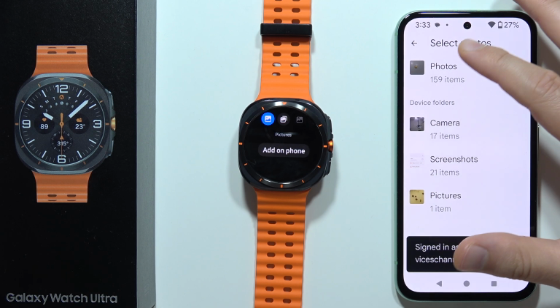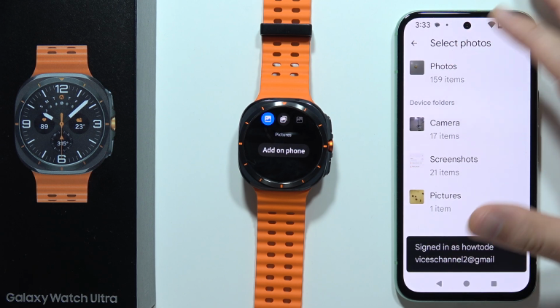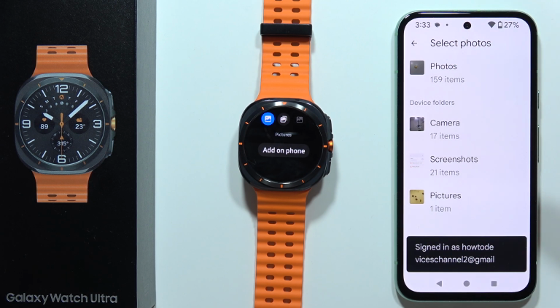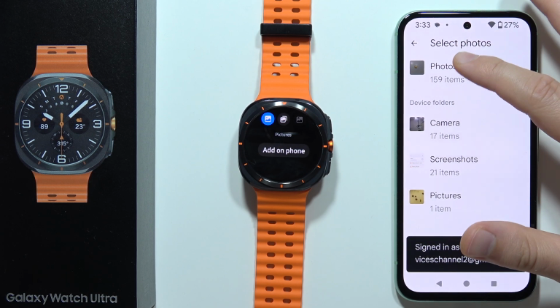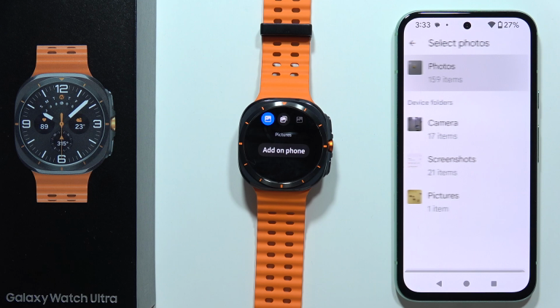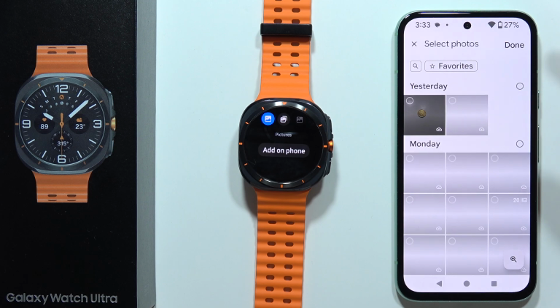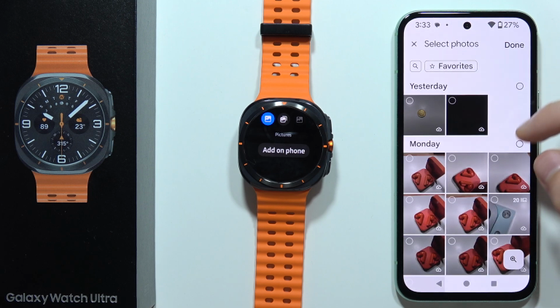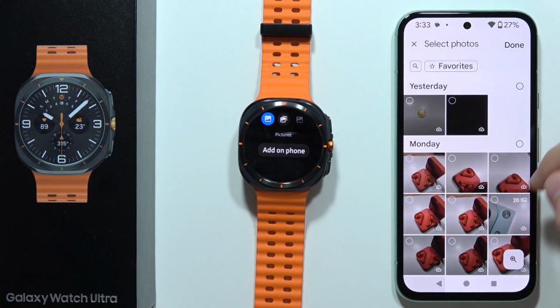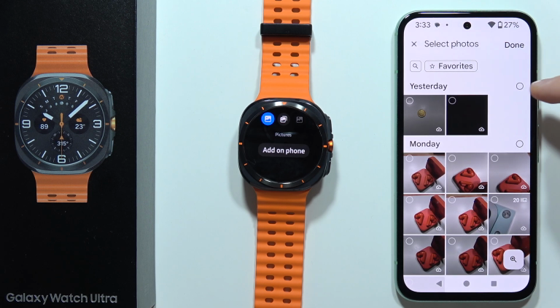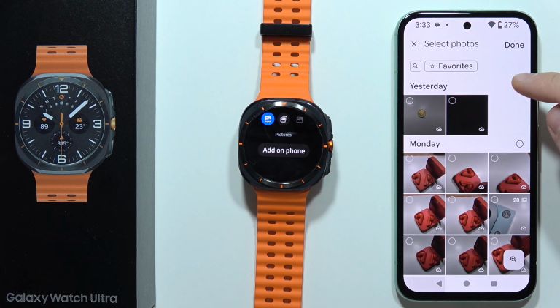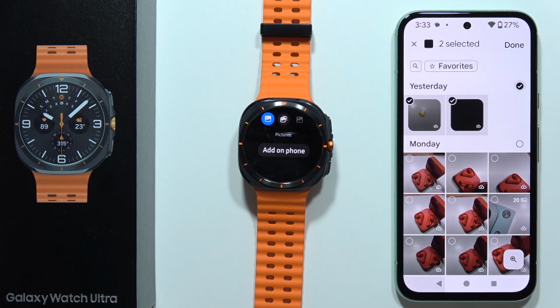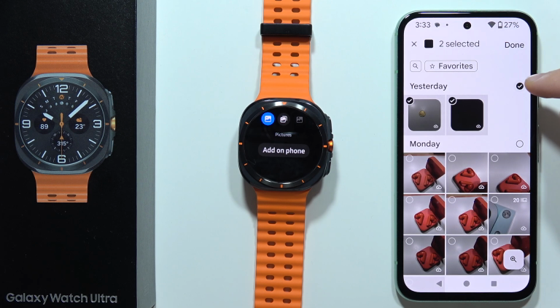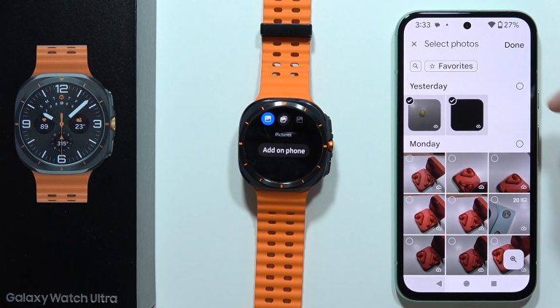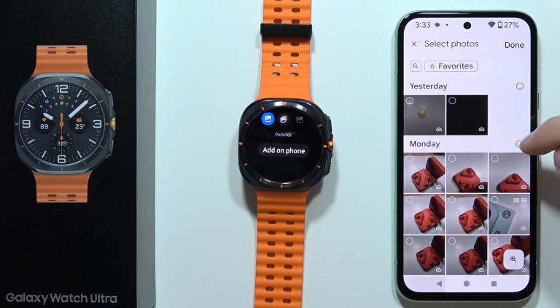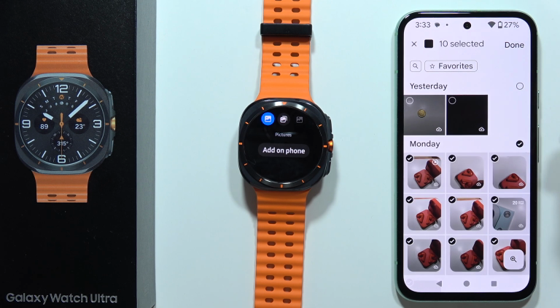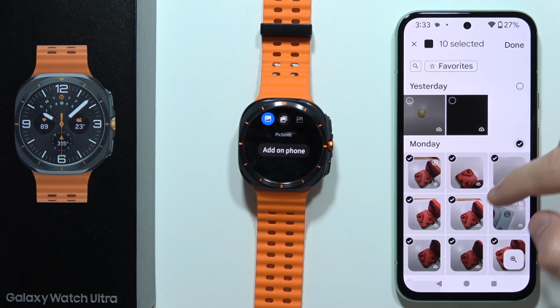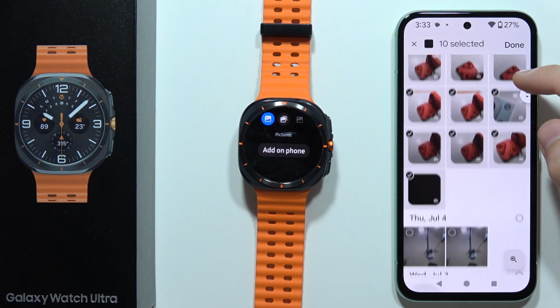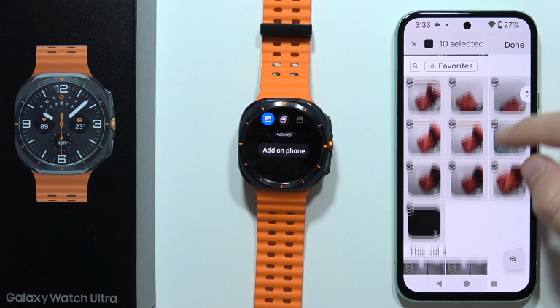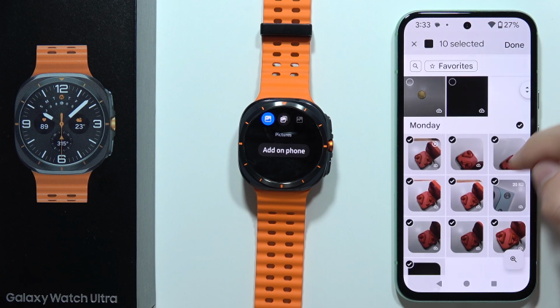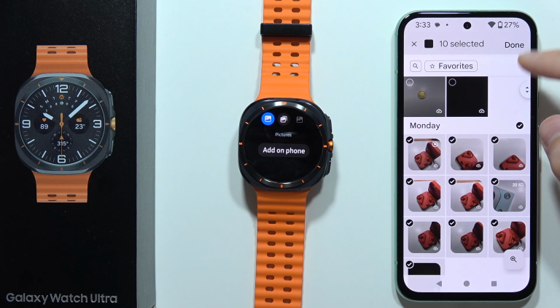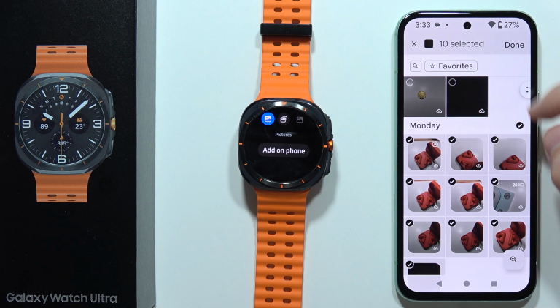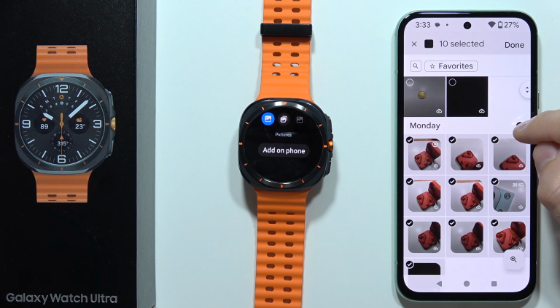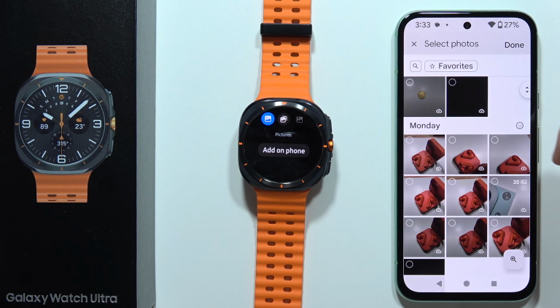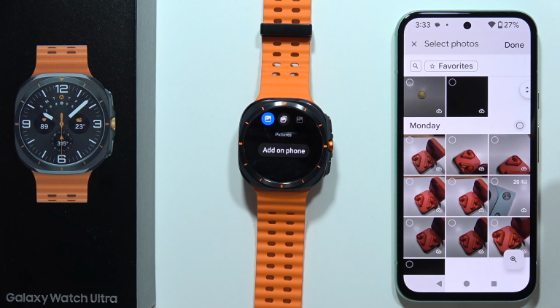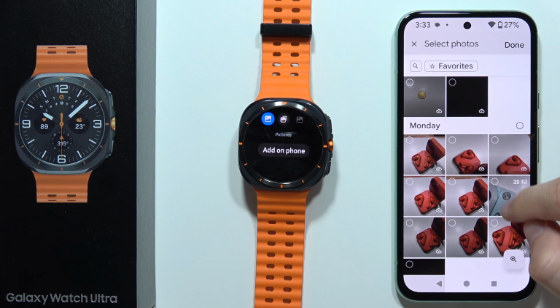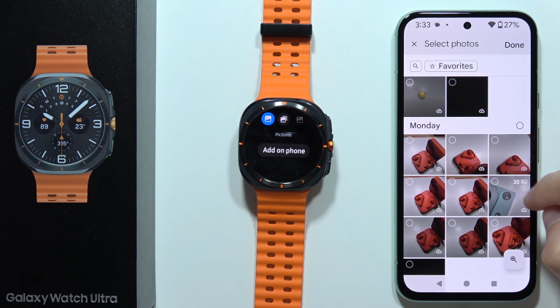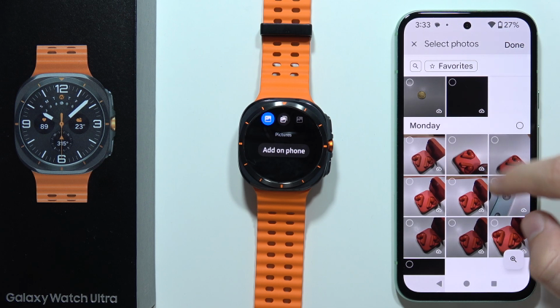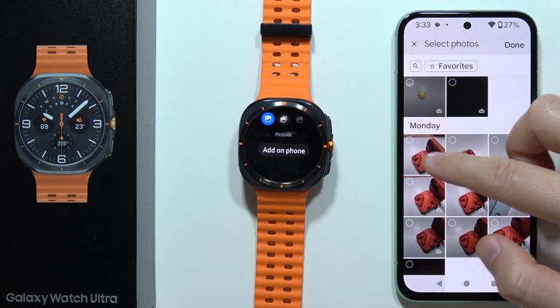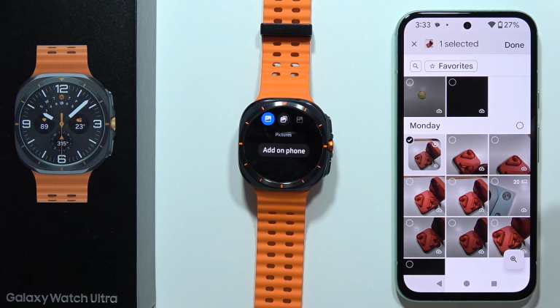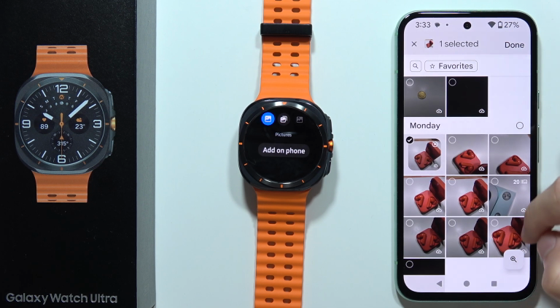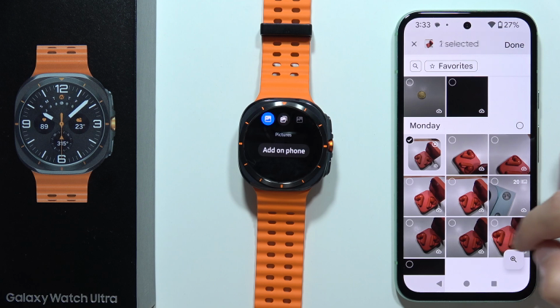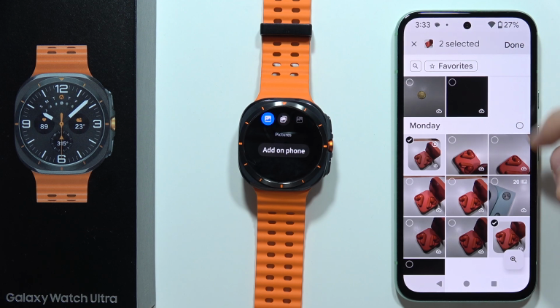Now we can select some photos — for example, you can select everything from yesterday, from Monday, and then just click 'Done'. In my case I would like to put only two pictures, so I click 'Done'.